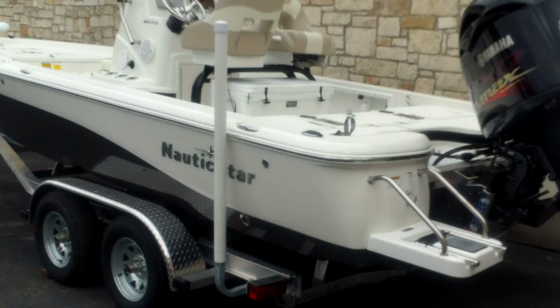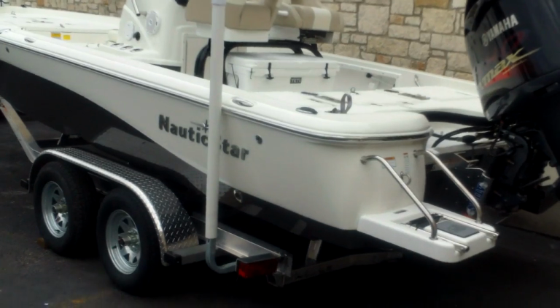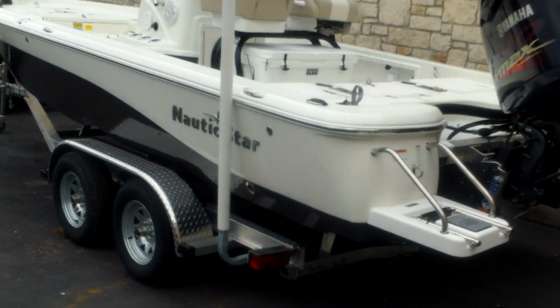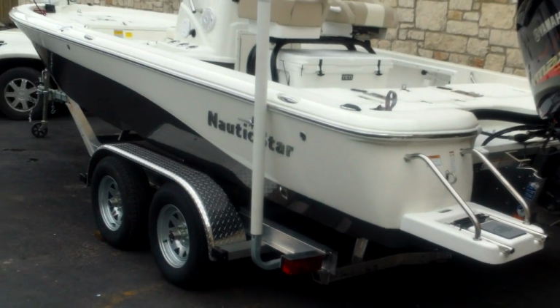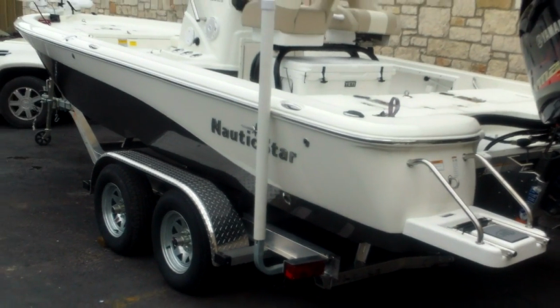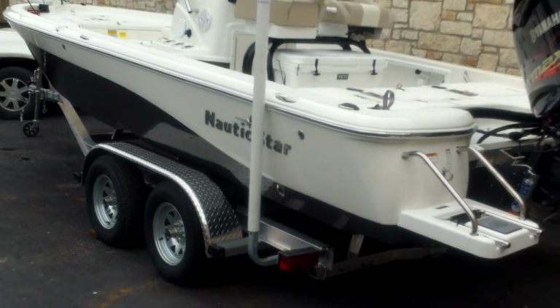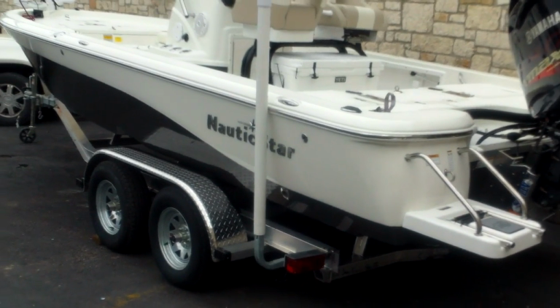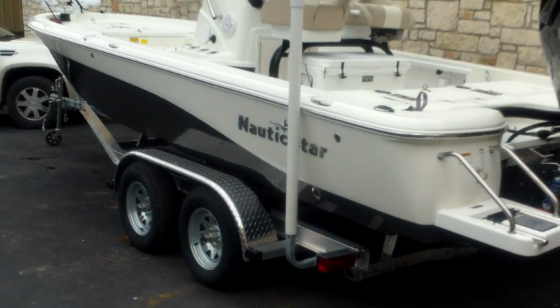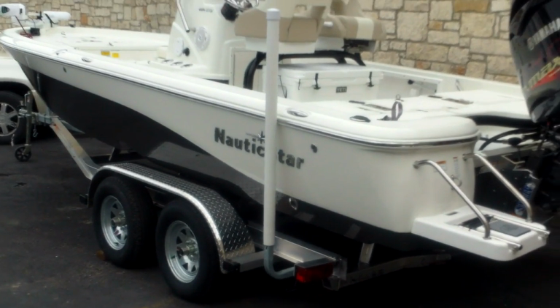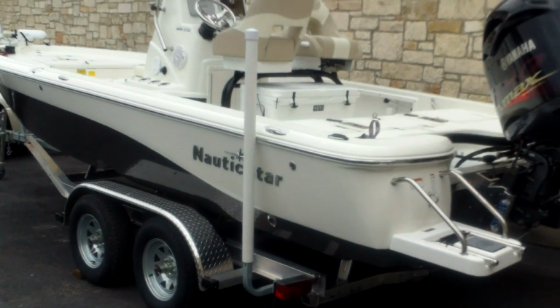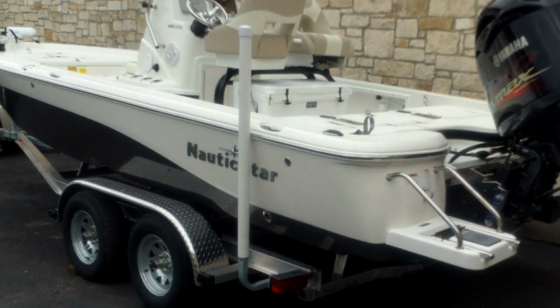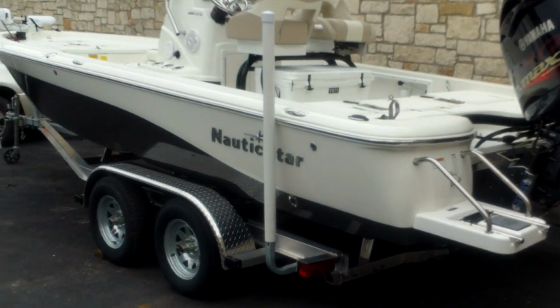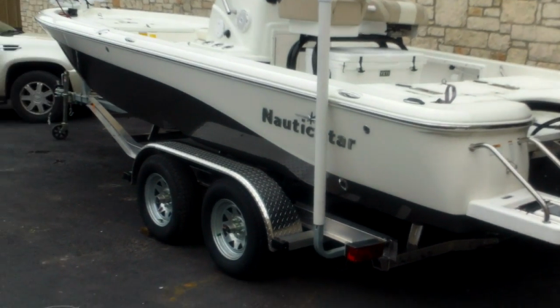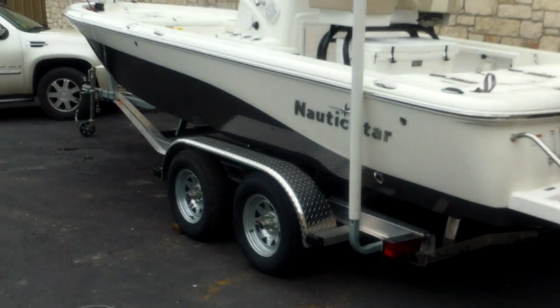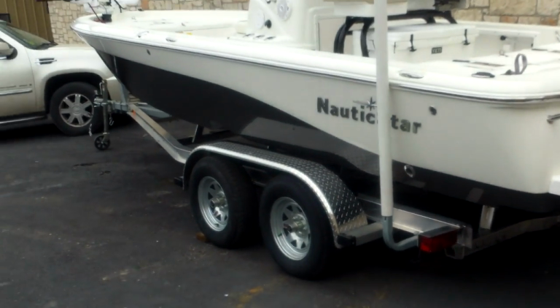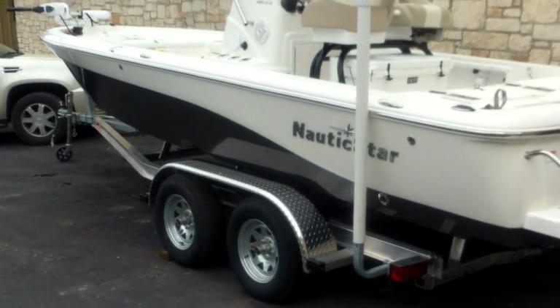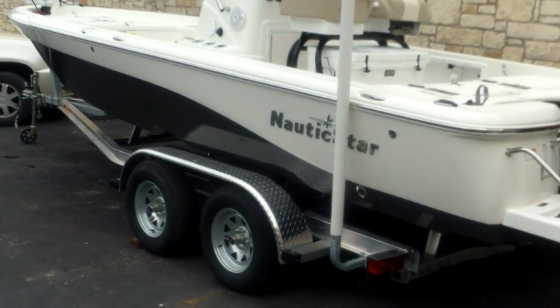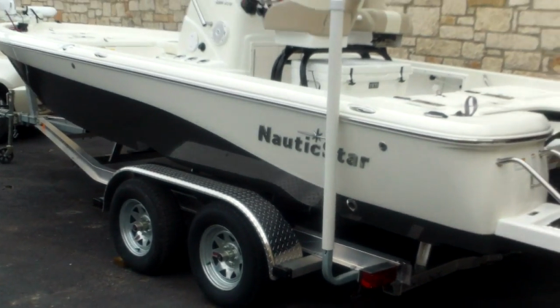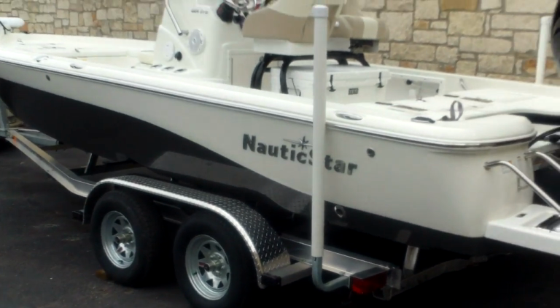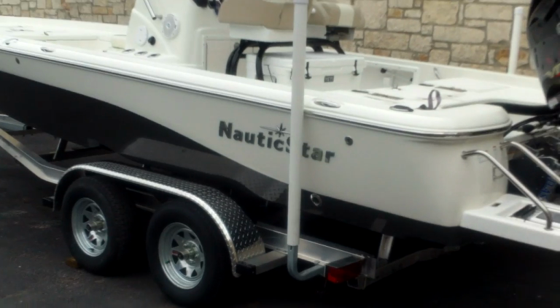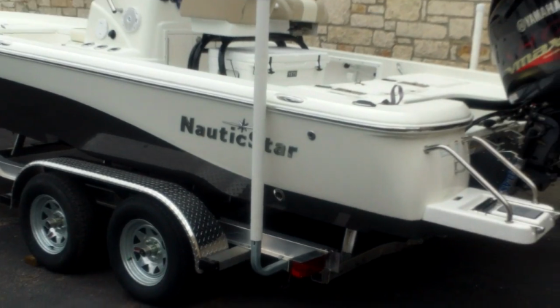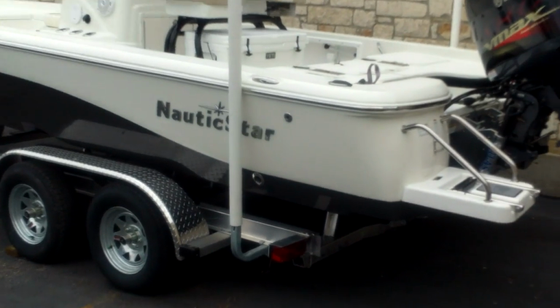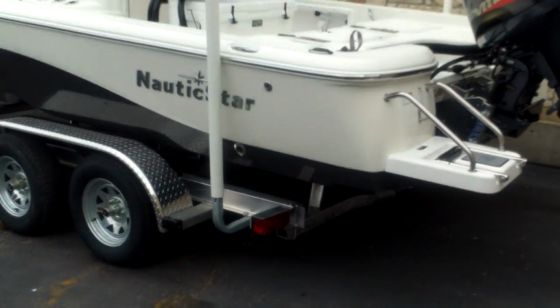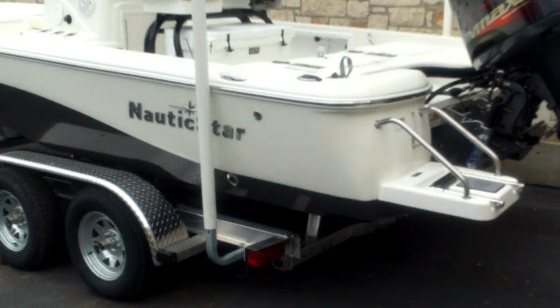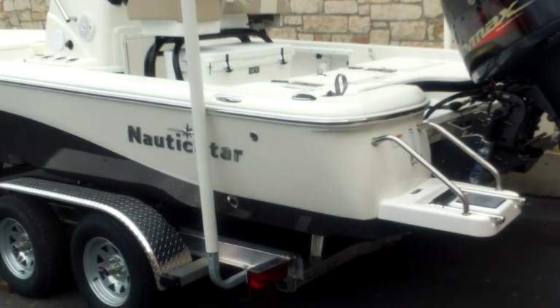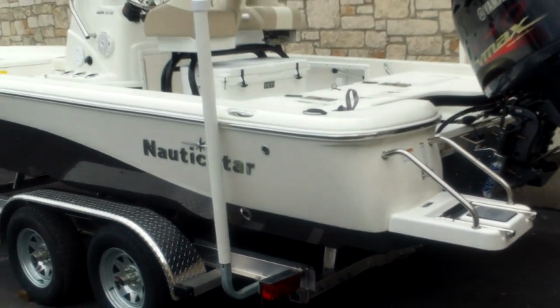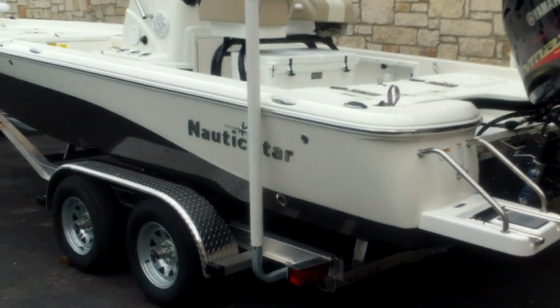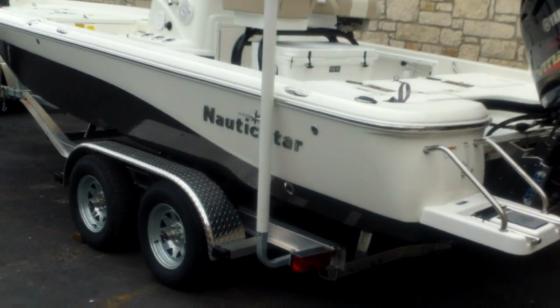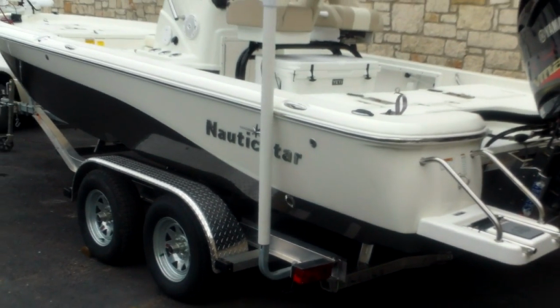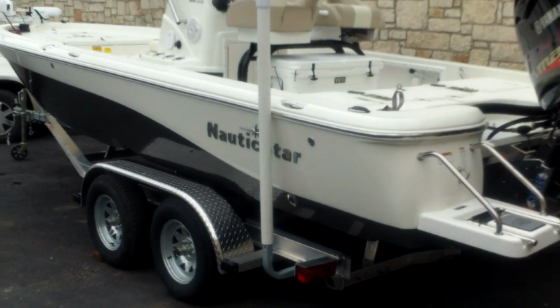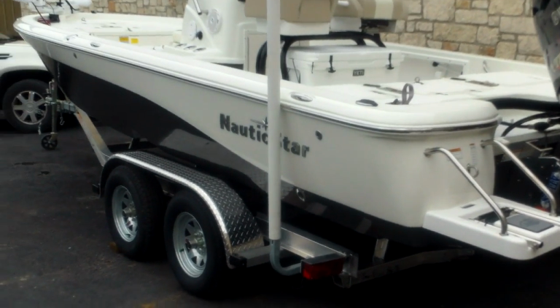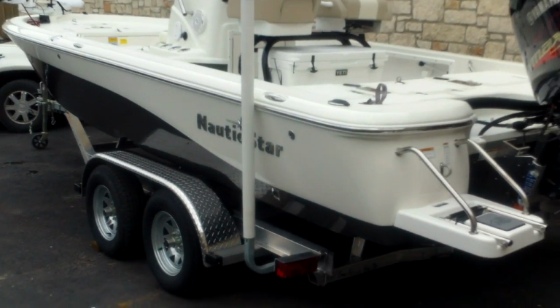It's sitting on a McLean aluminum trailer, a tandem axle trailer. This one has an Atlas hydraulic jack plate on it and a Minn Kota trolling motor.